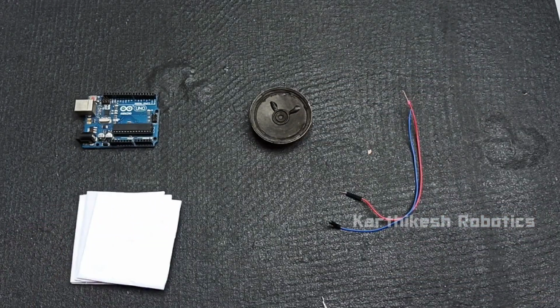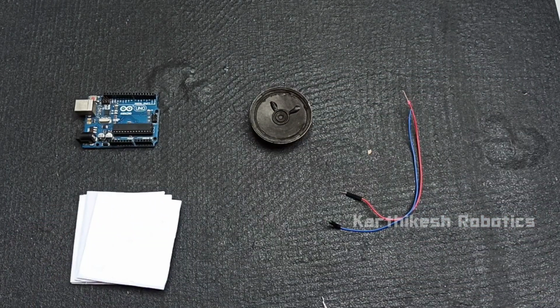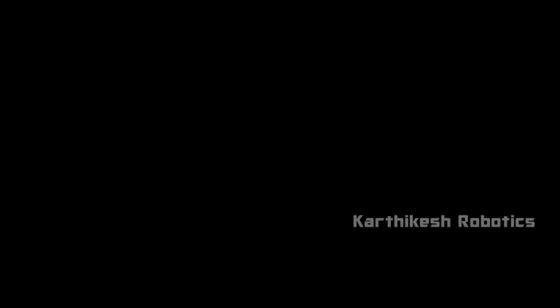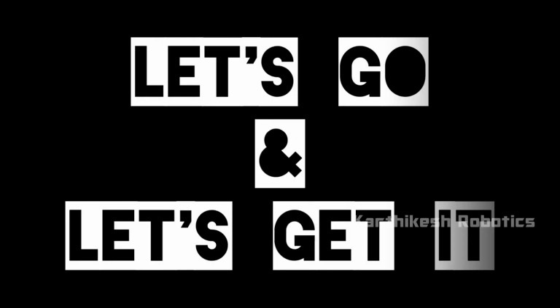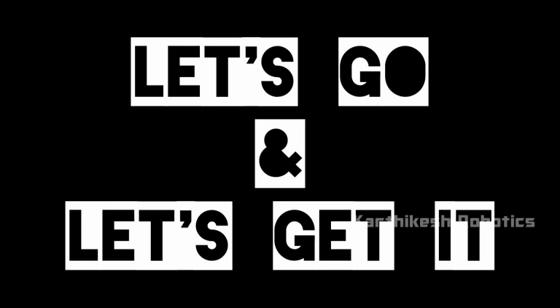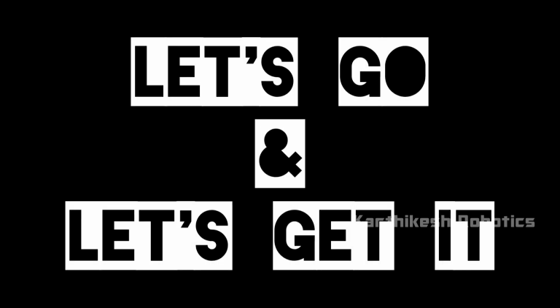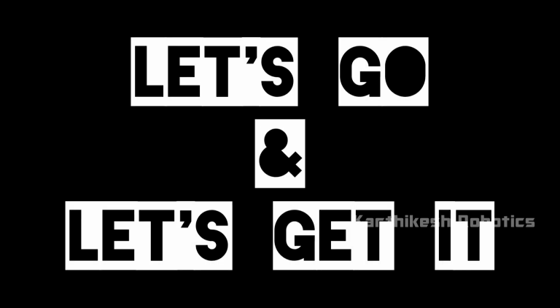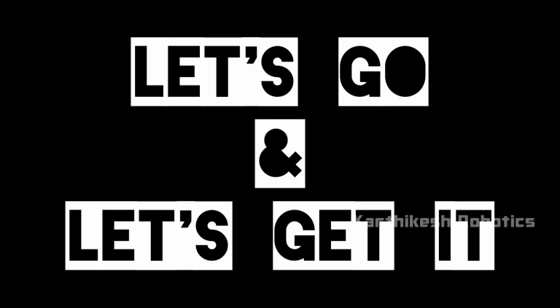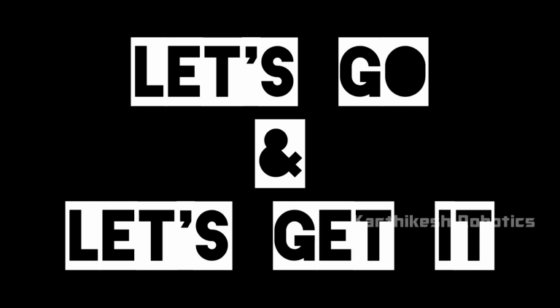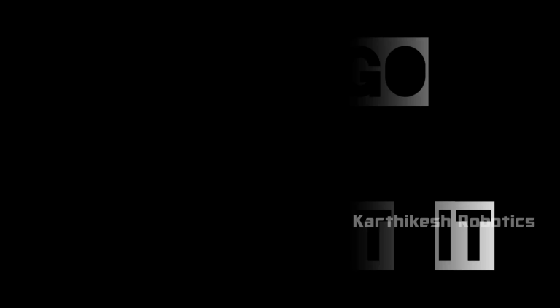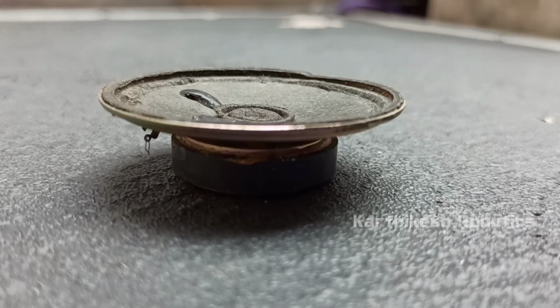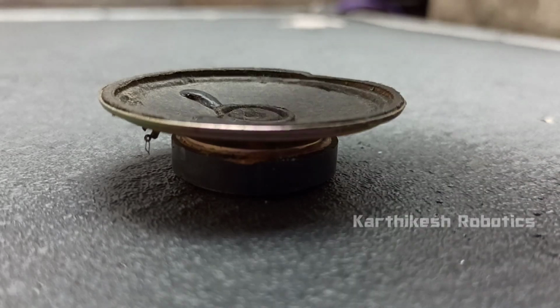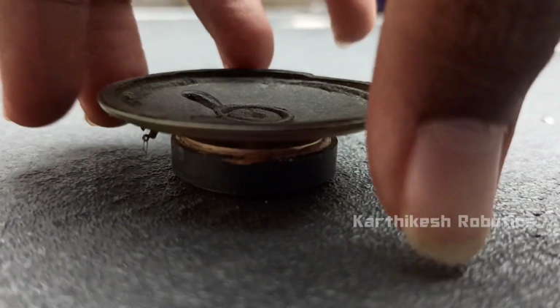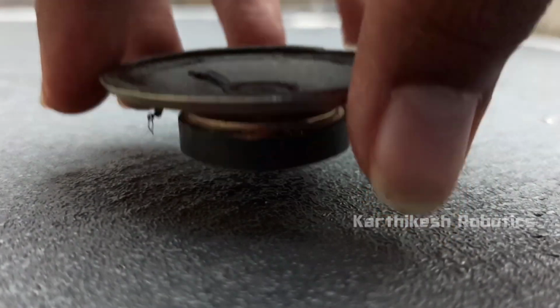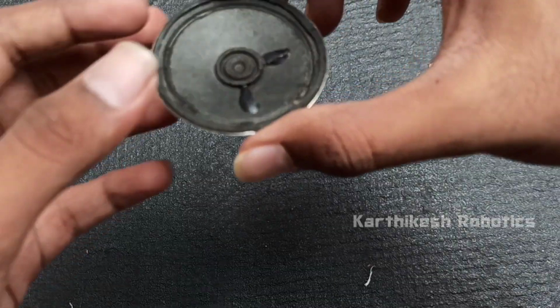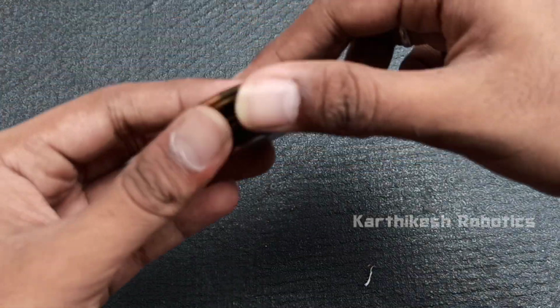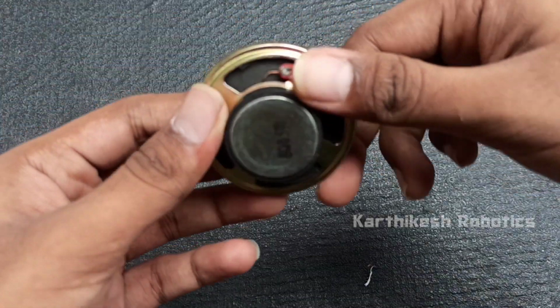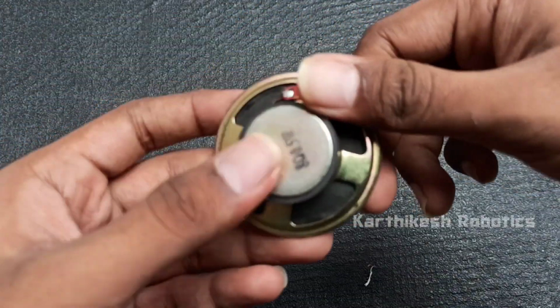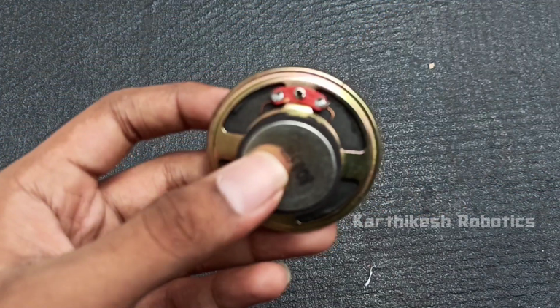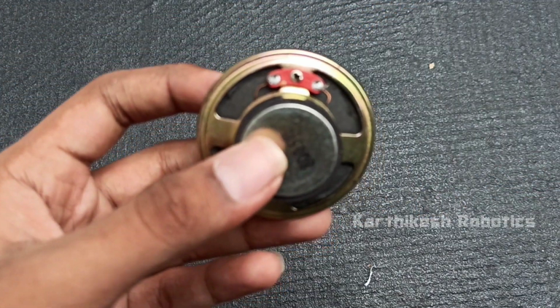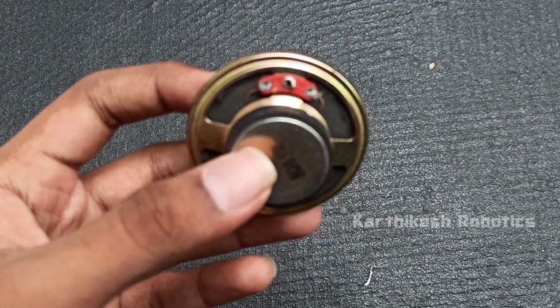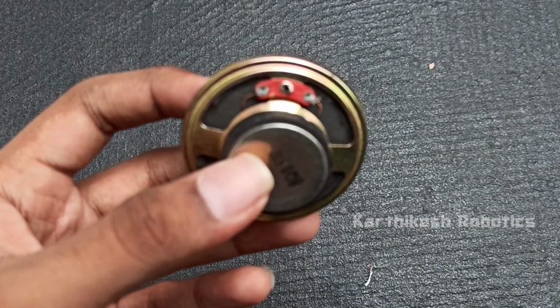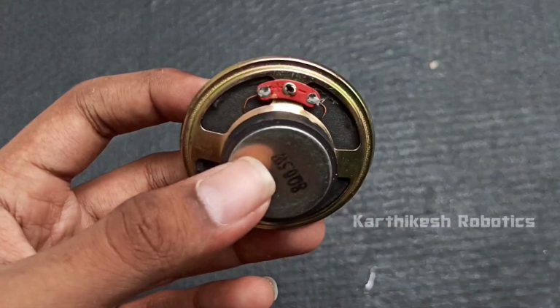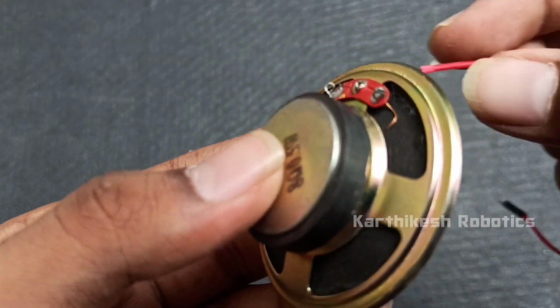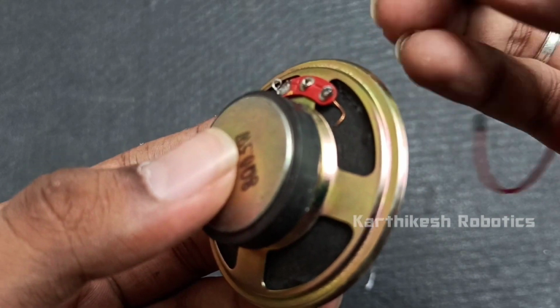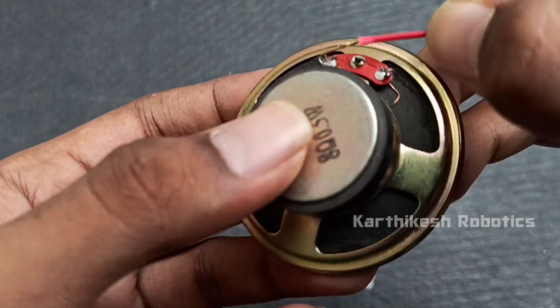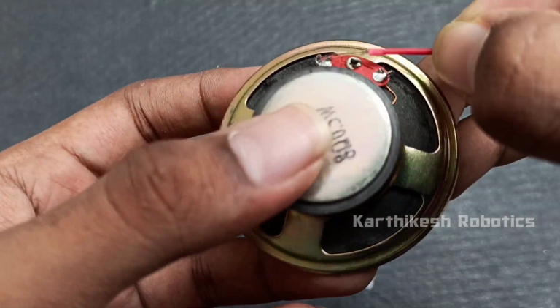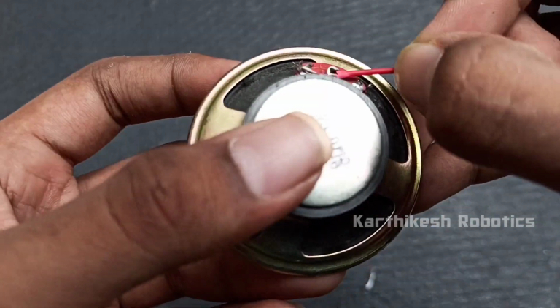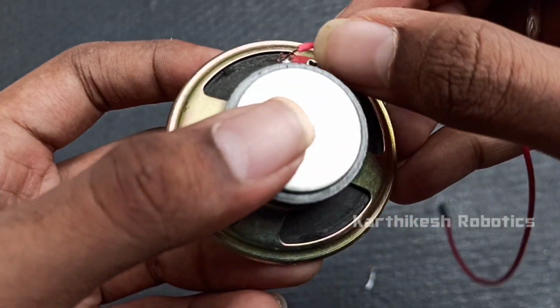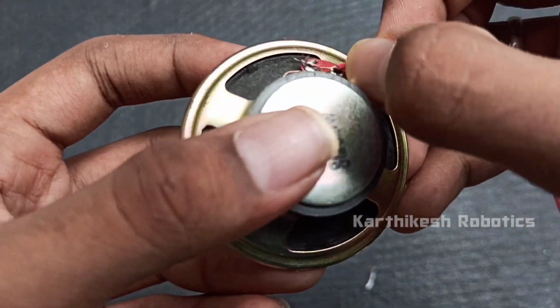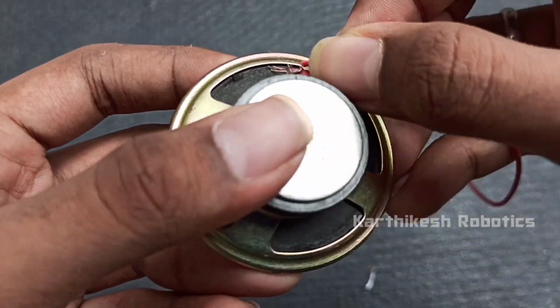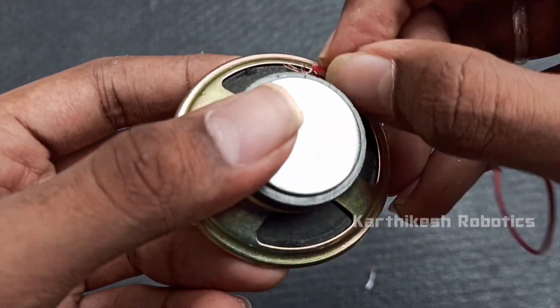First, we will connect the speaker with the male jumper. The speaker has a positive and a negative.